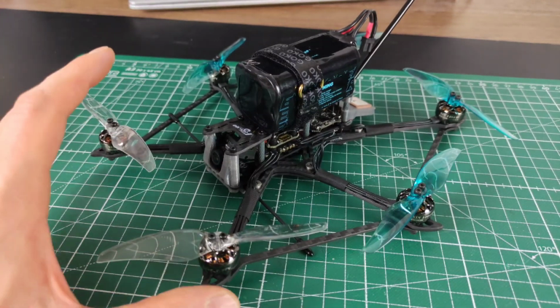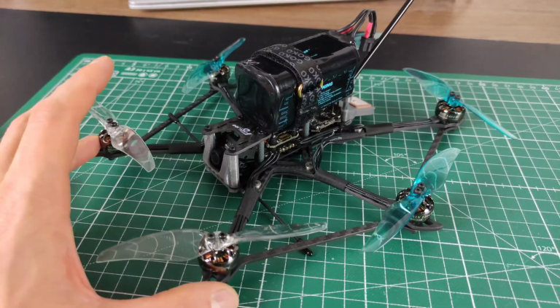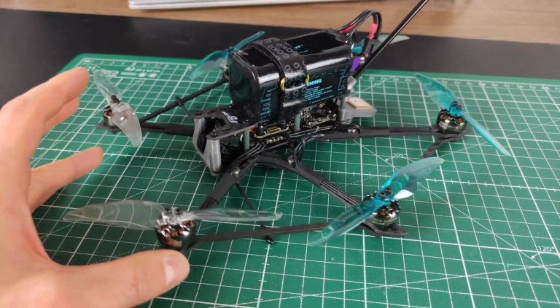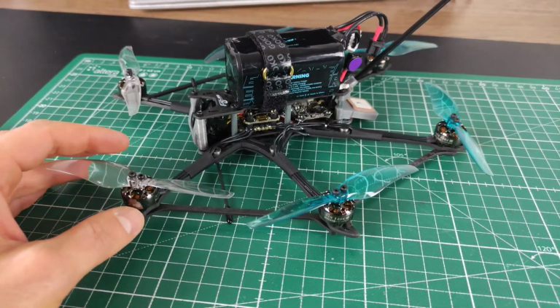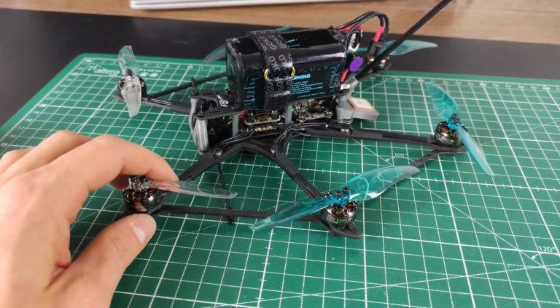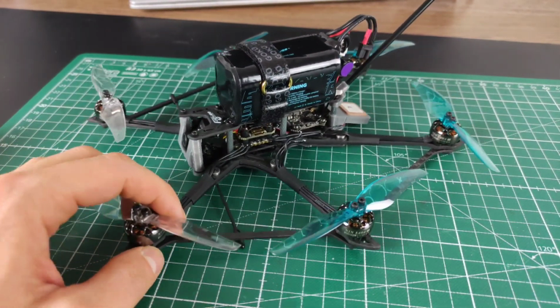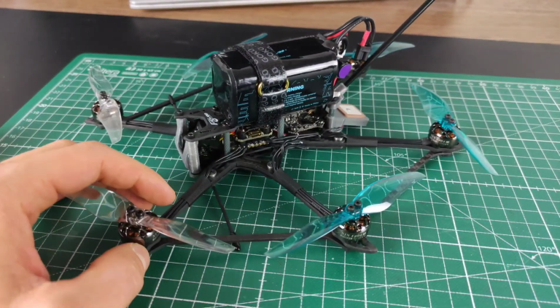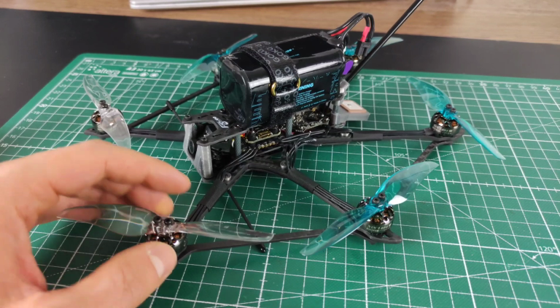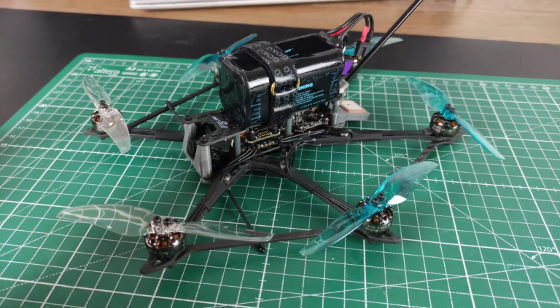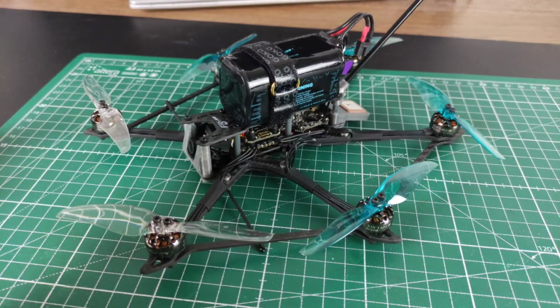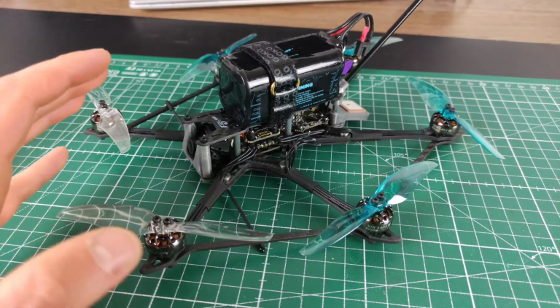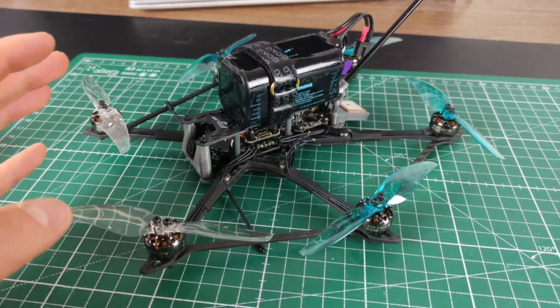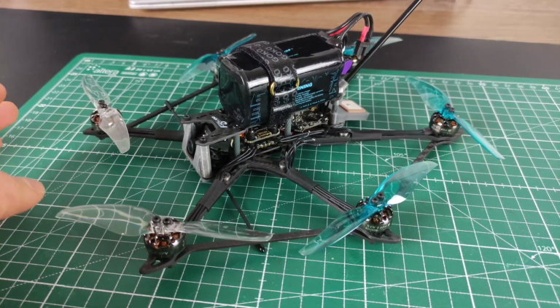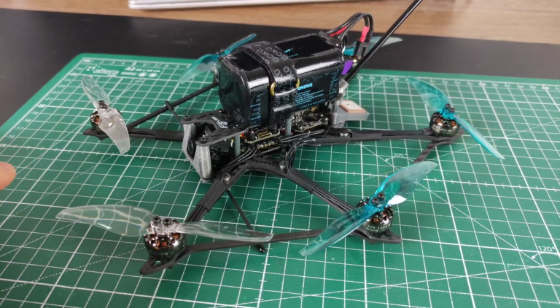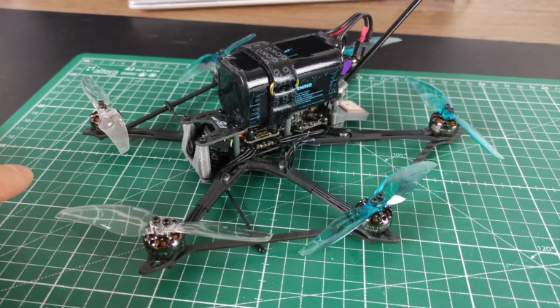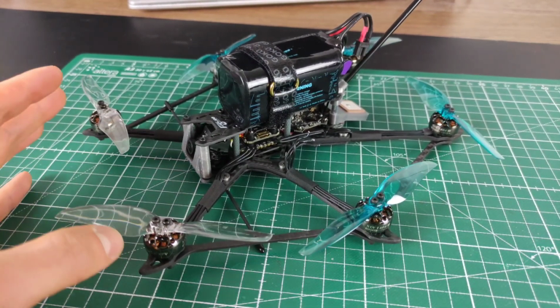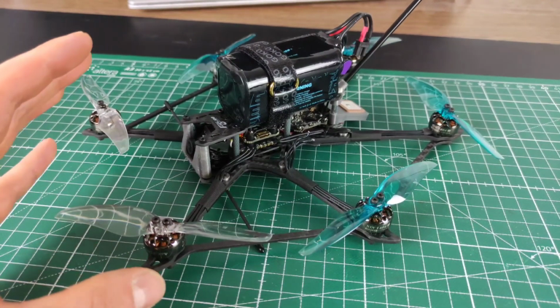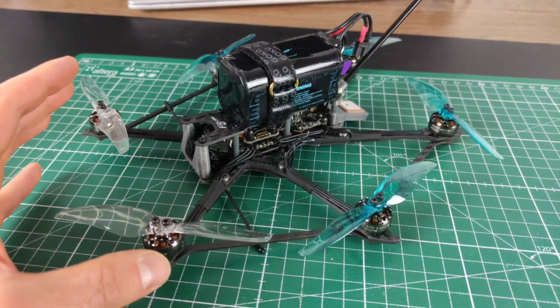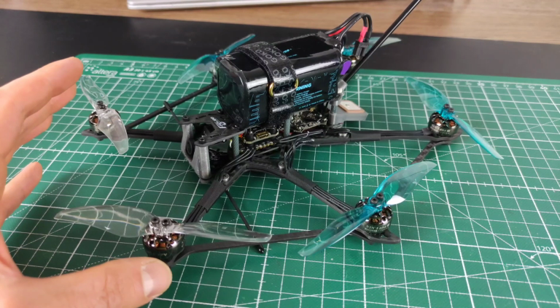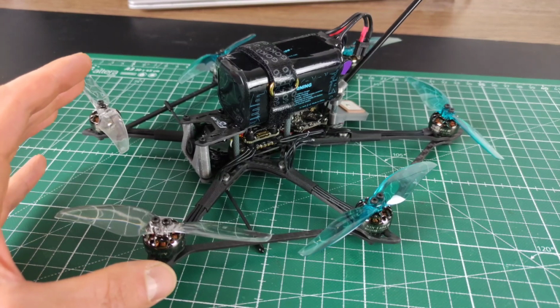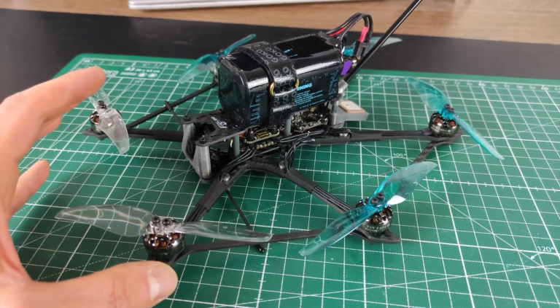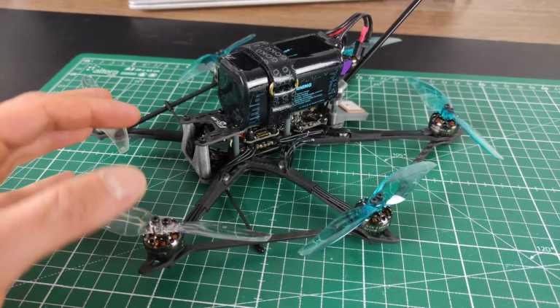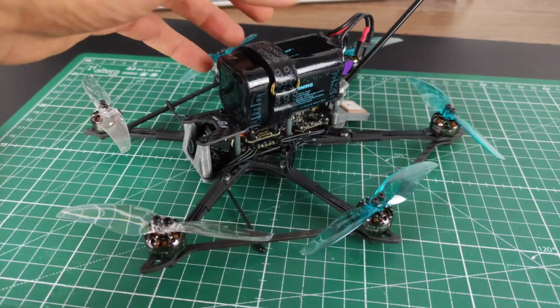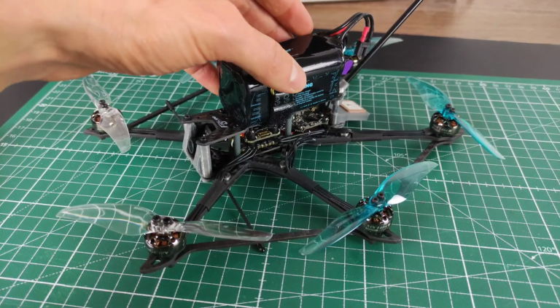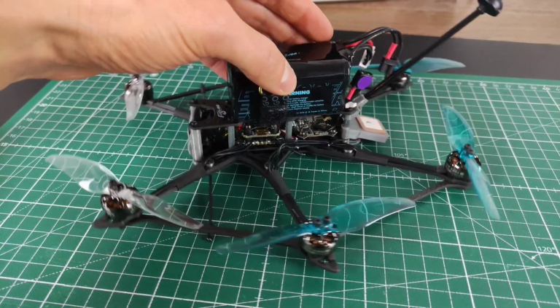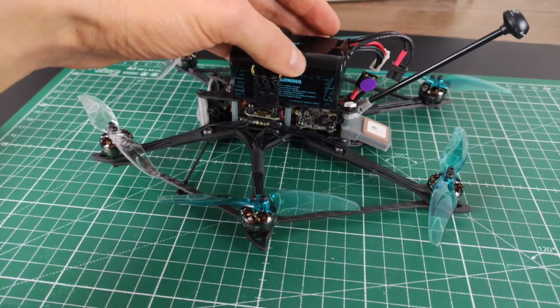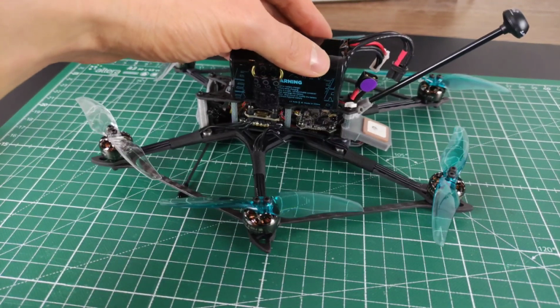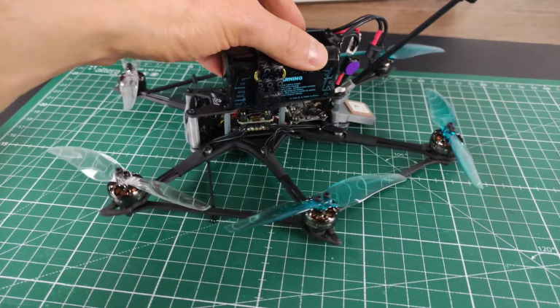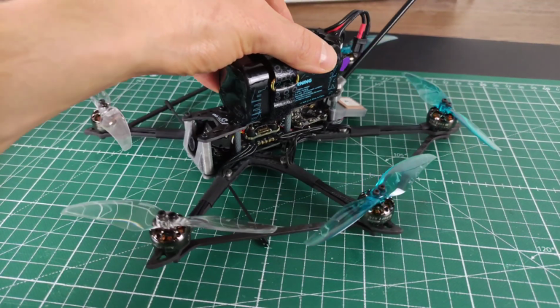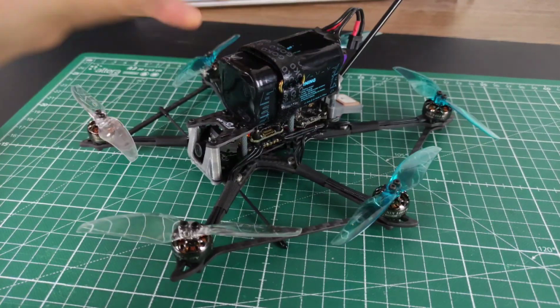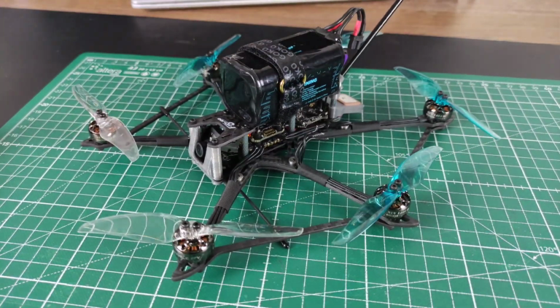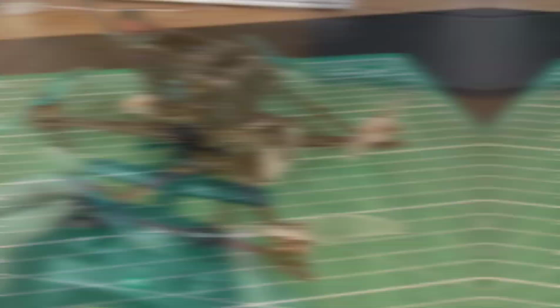I also disabled the runaway takeoff protection and all parts of the code that are known to potentially cause an issue during takeoff. So let's take this and see if I can actually hover it.